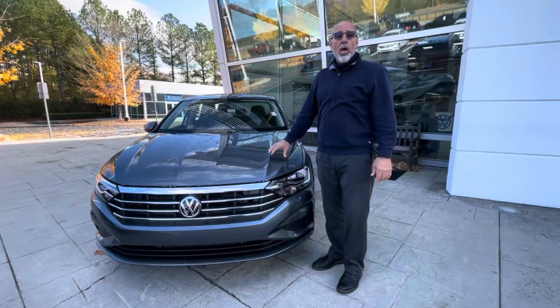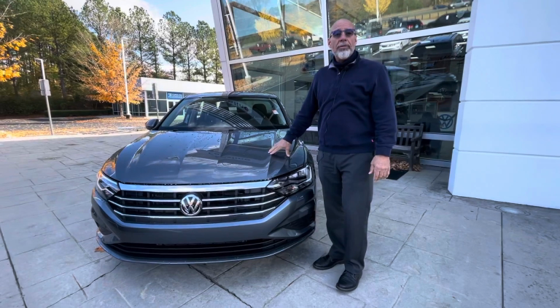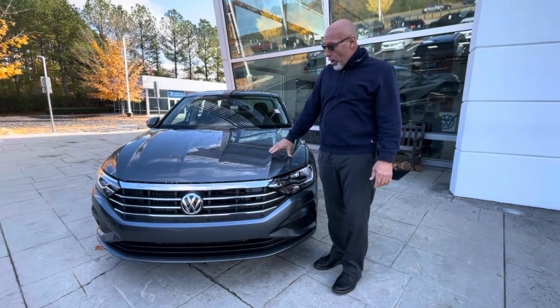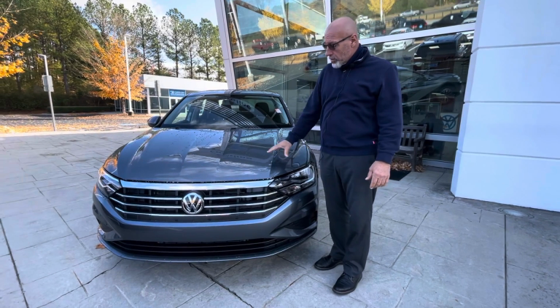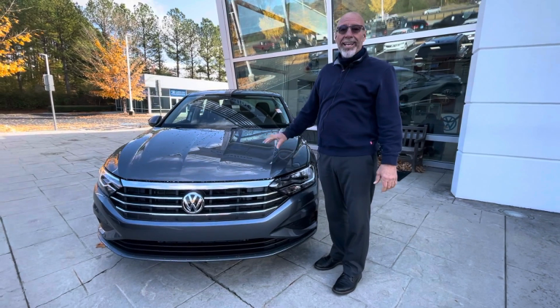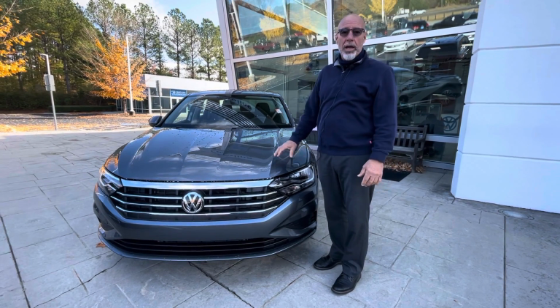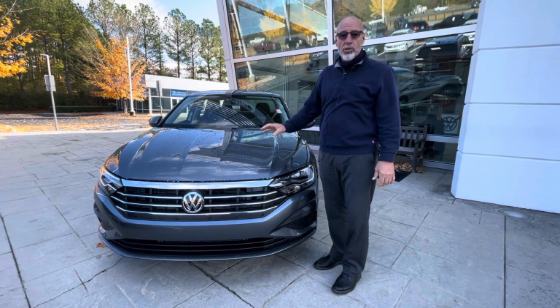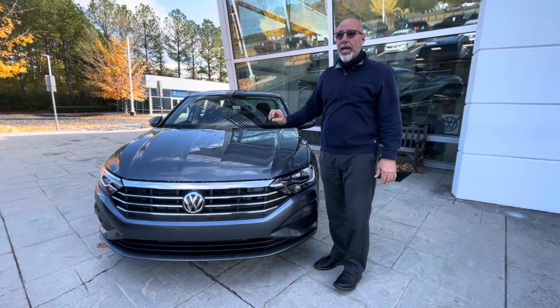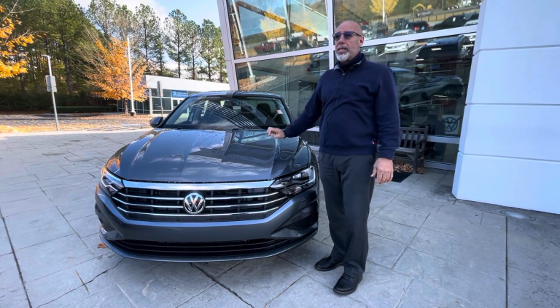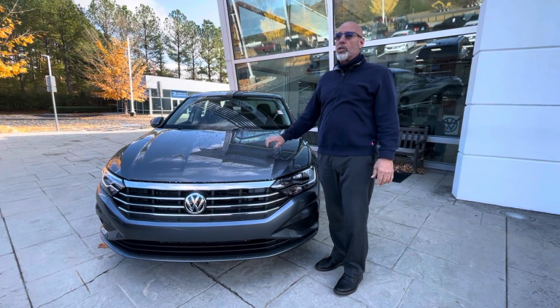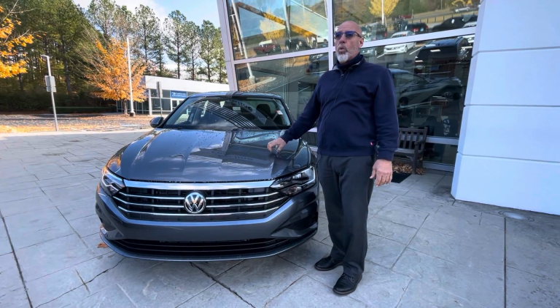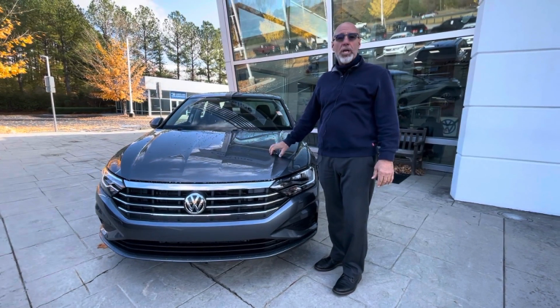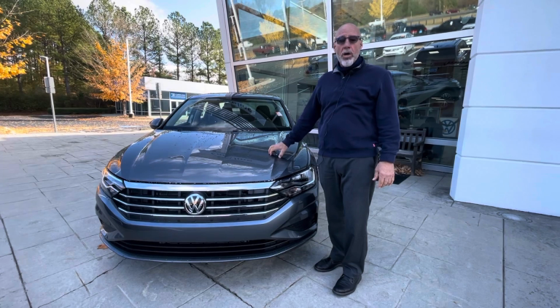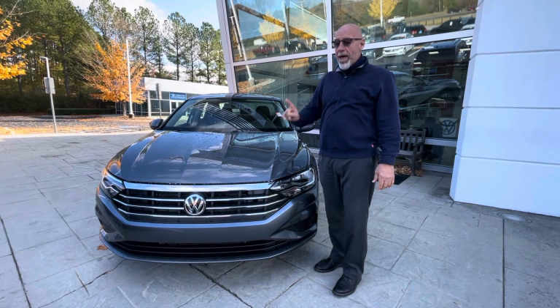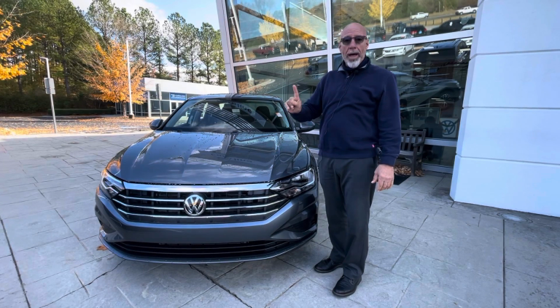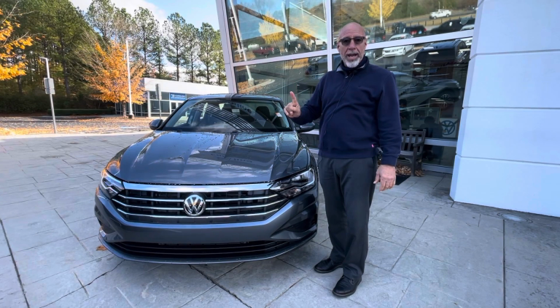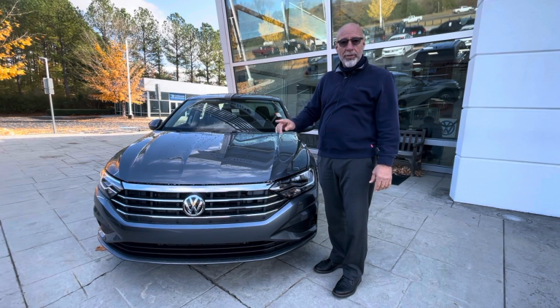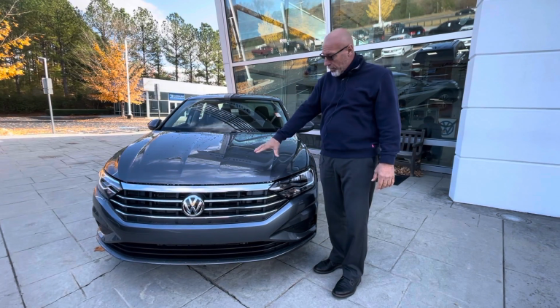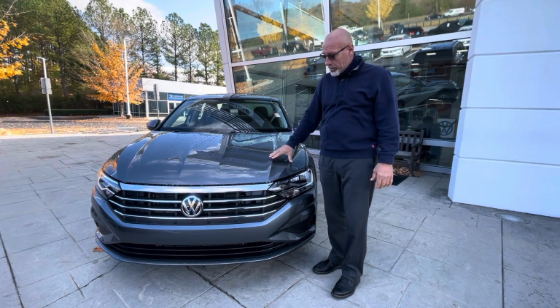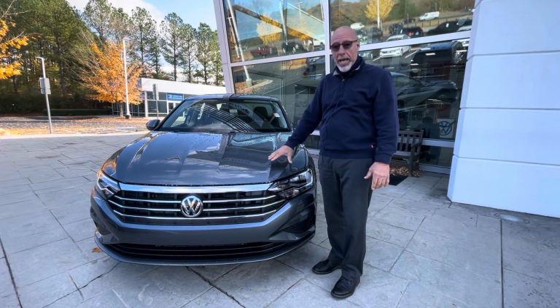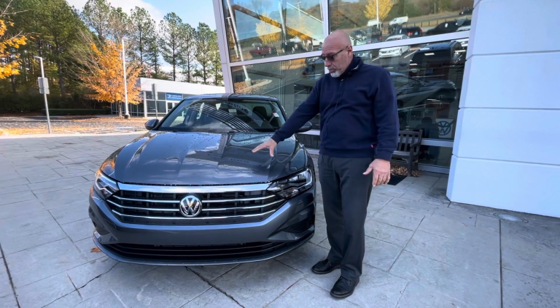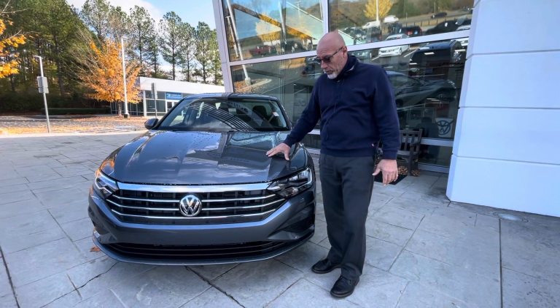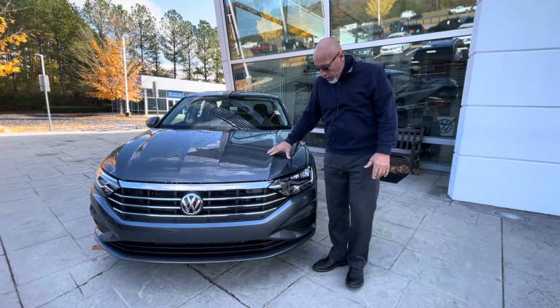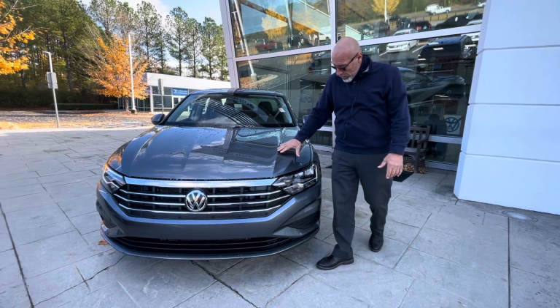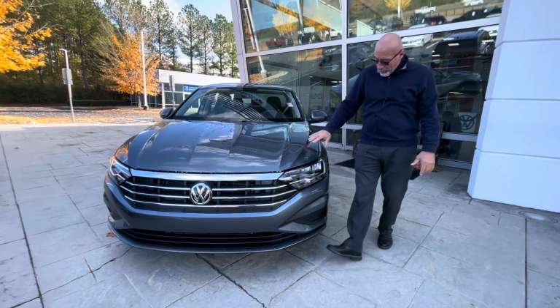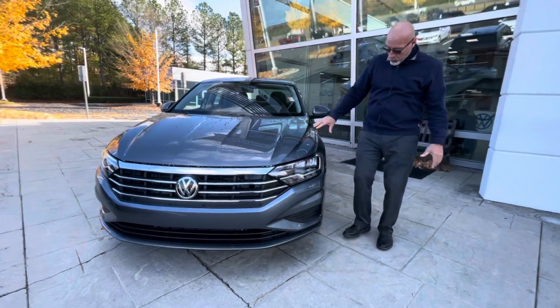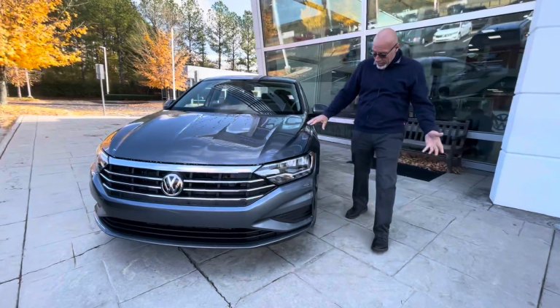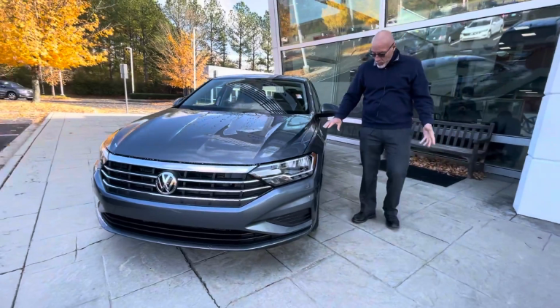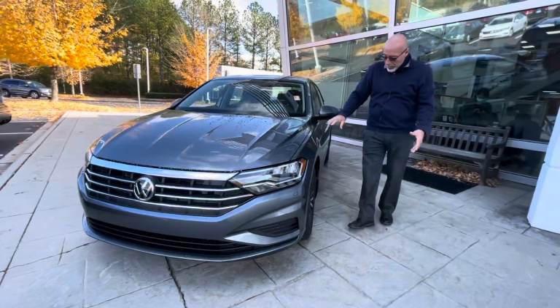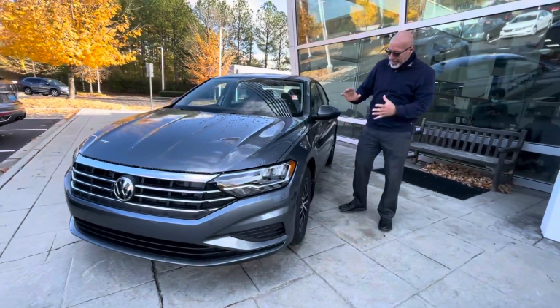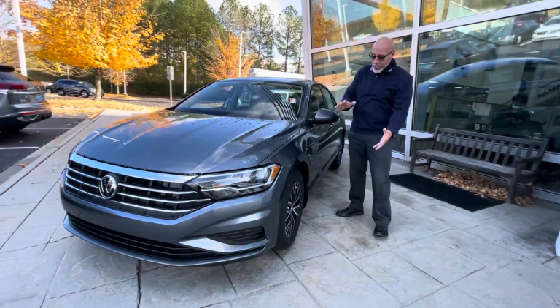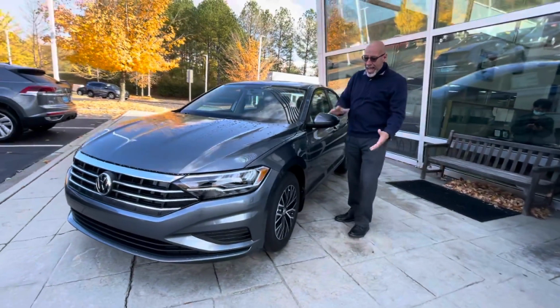Good afternoon, Paula. This is Craig at Carolina Volkswagen. This is the 2021 Jetta. We have one right now in inventory, and this happens to be a platinum gray in color. This one is a 2021 Jetta S.